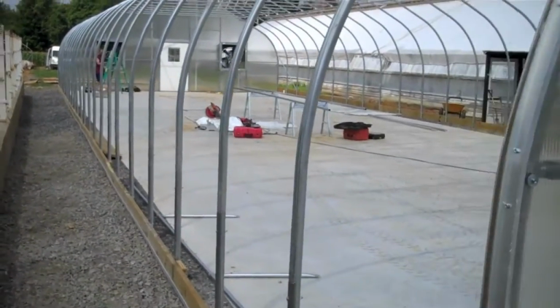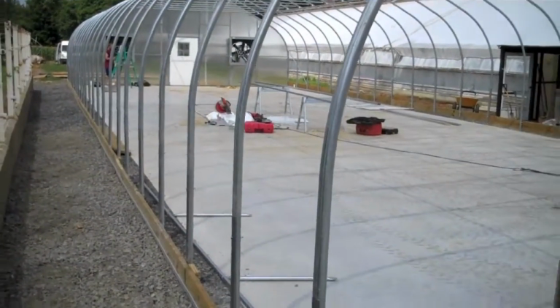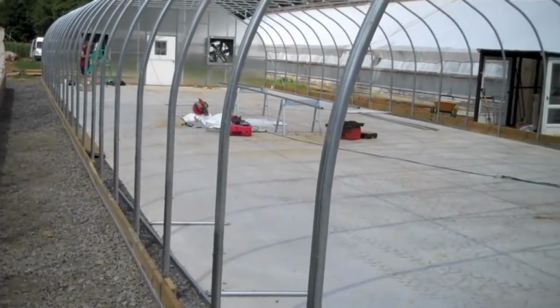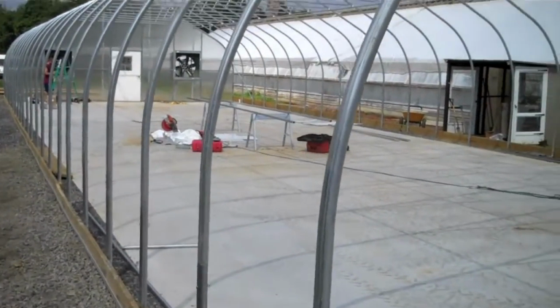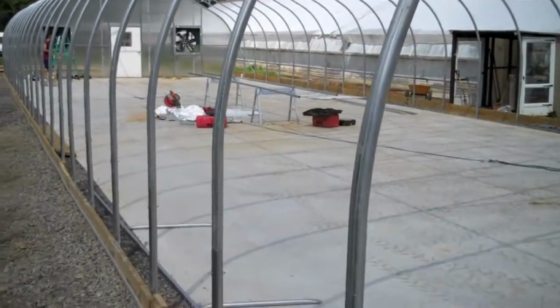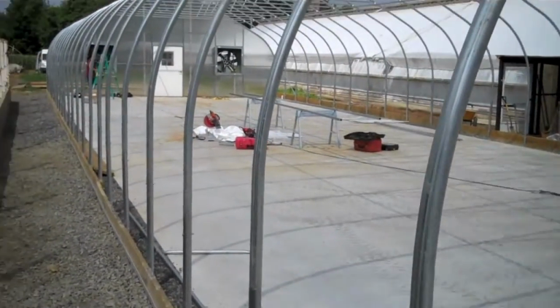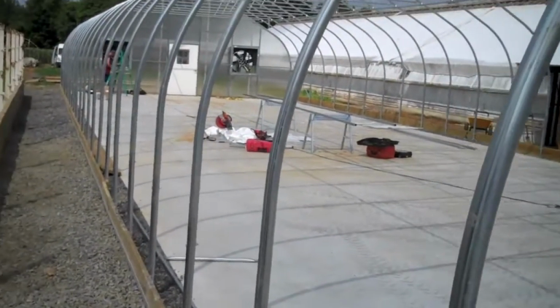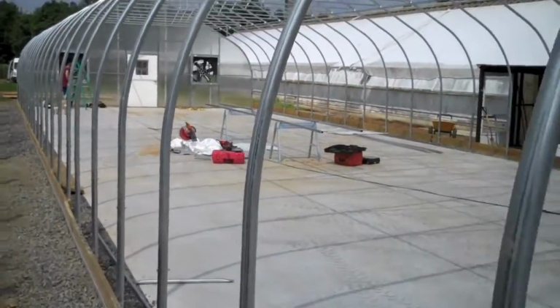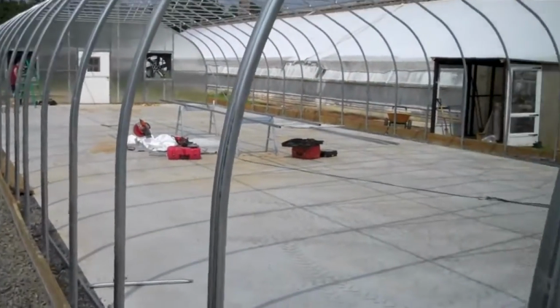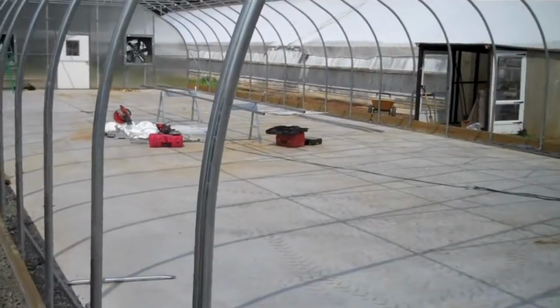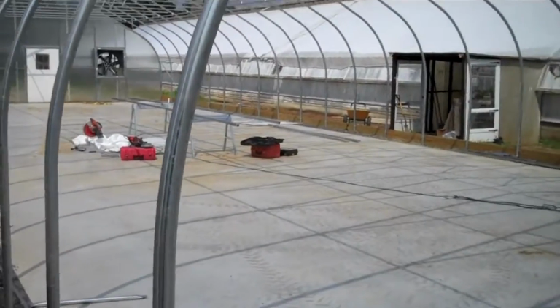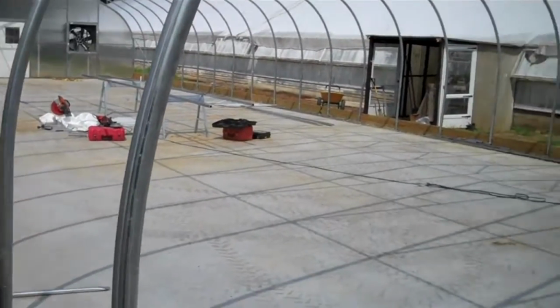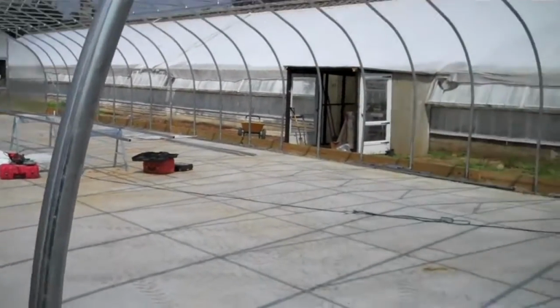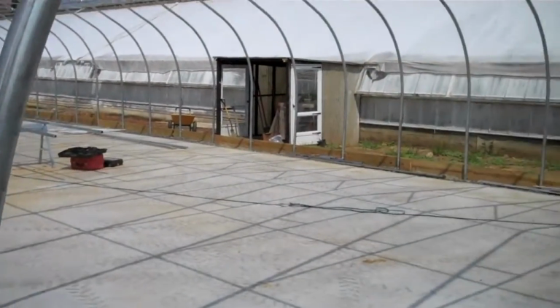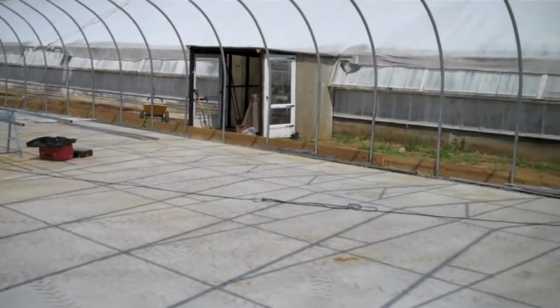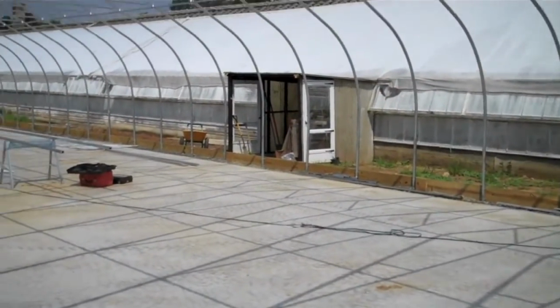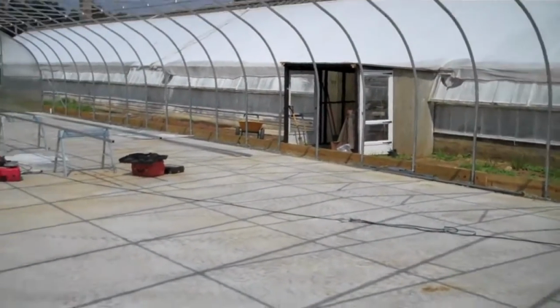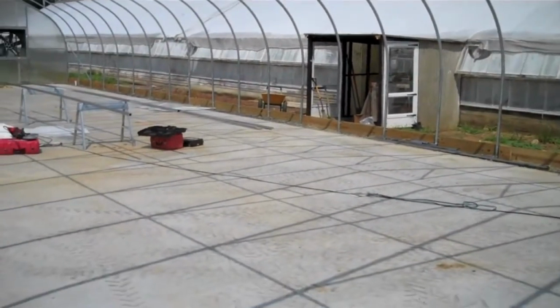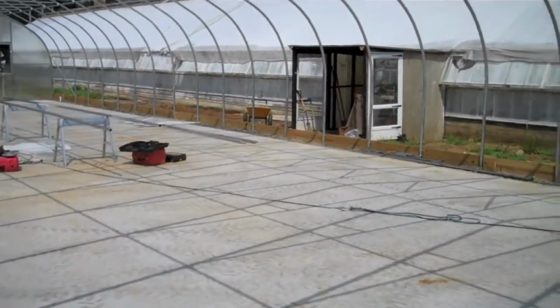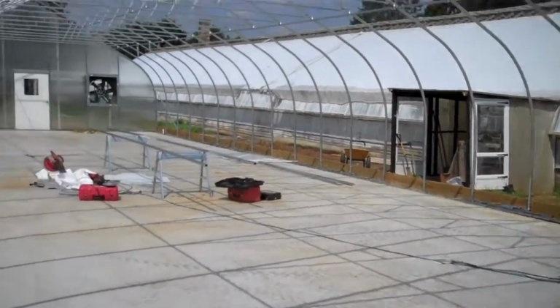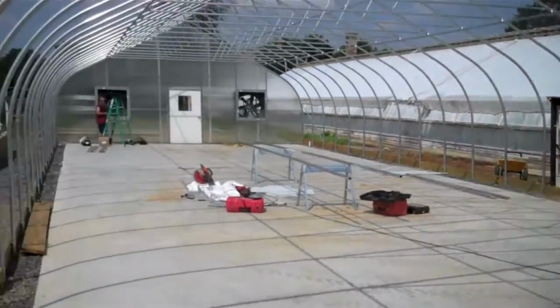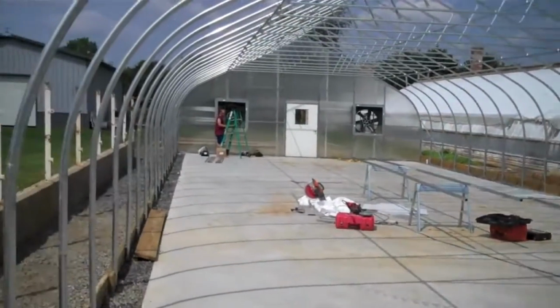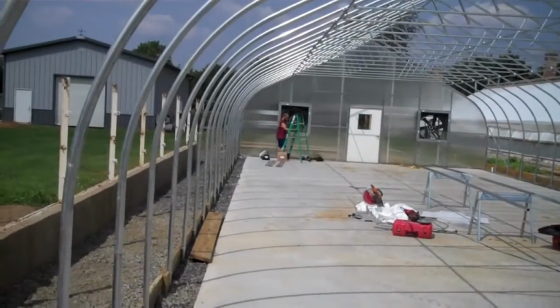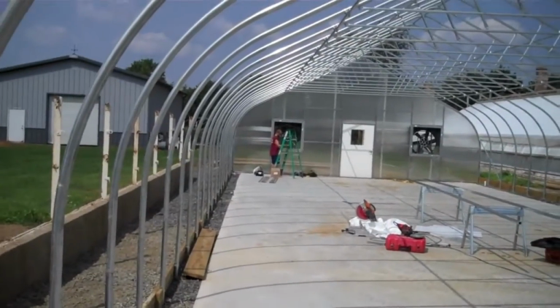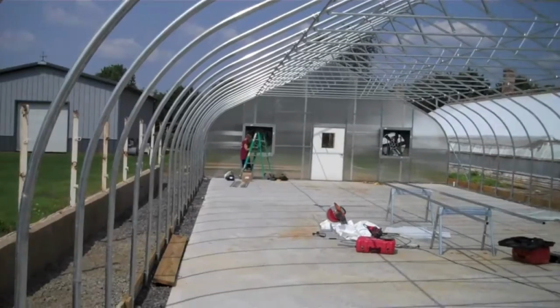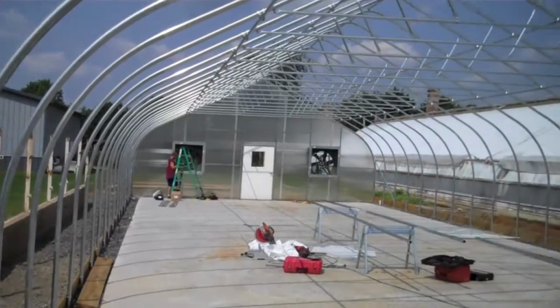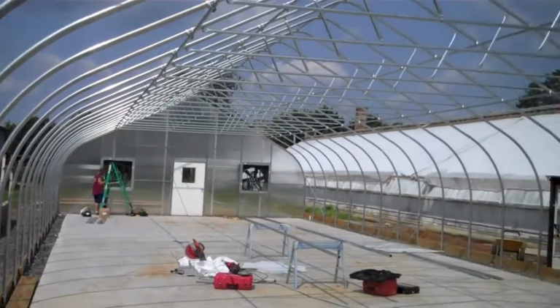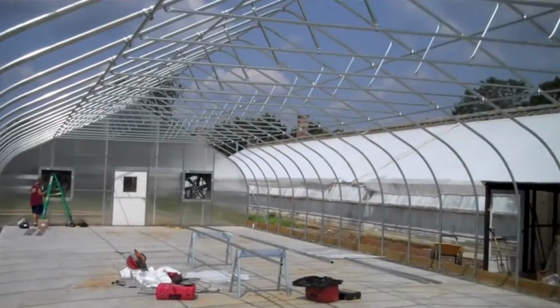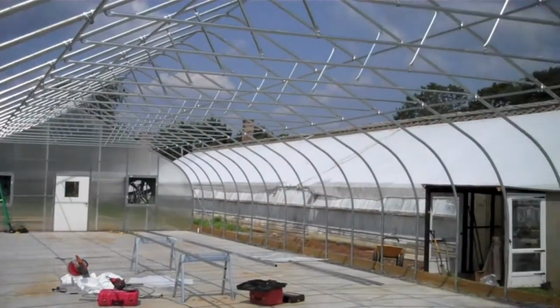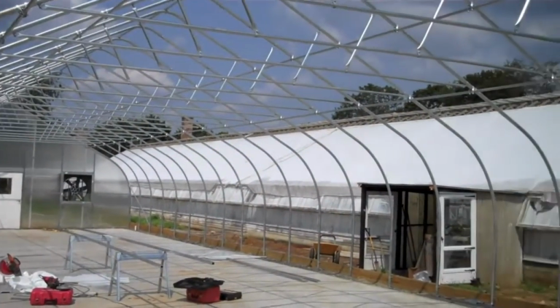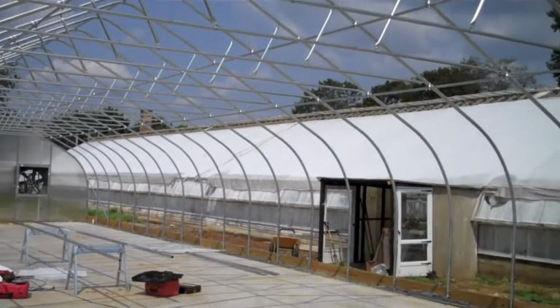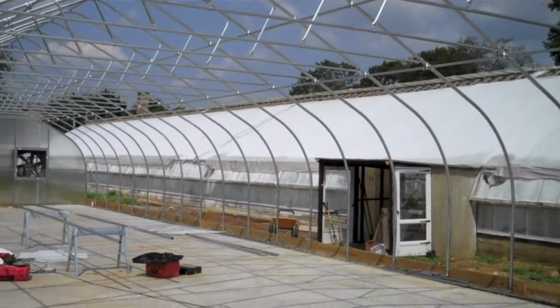This is a very affordable way to do hydroponic production. Ultimately lettuce will be produced in this greenhouse. As you can see, this is the frame of it.